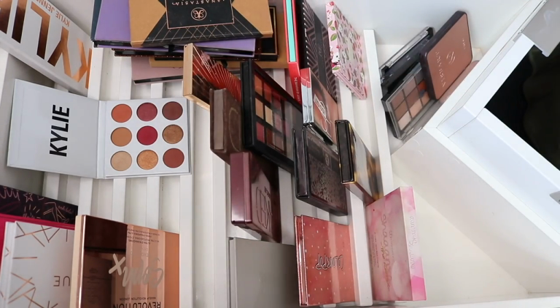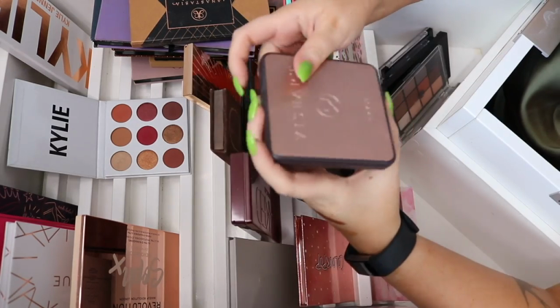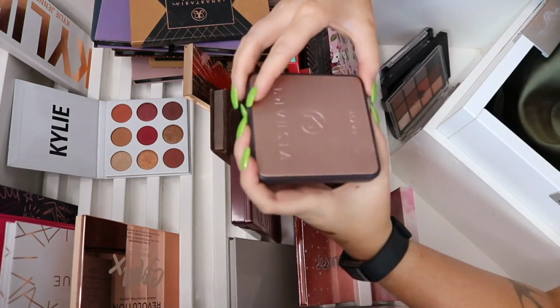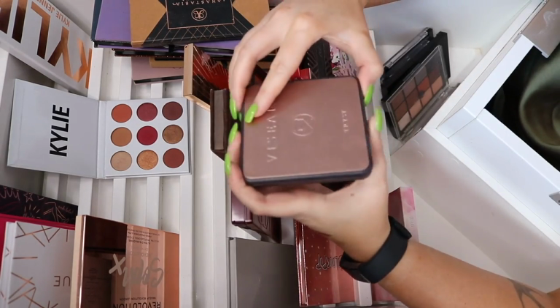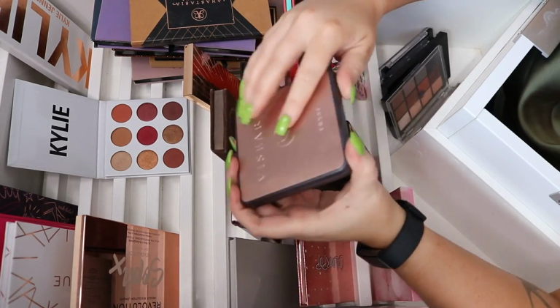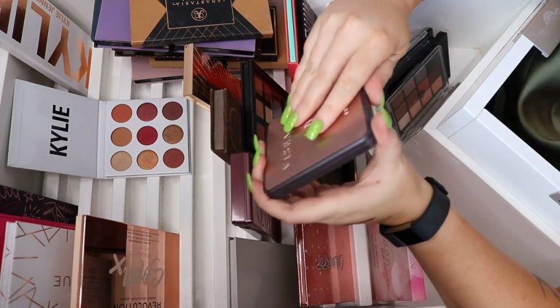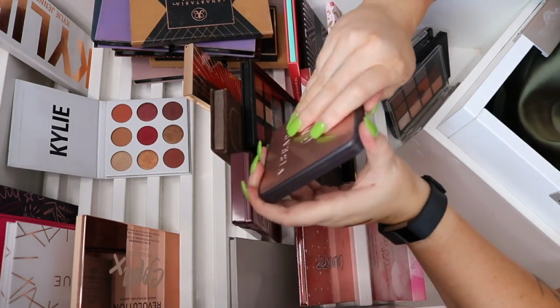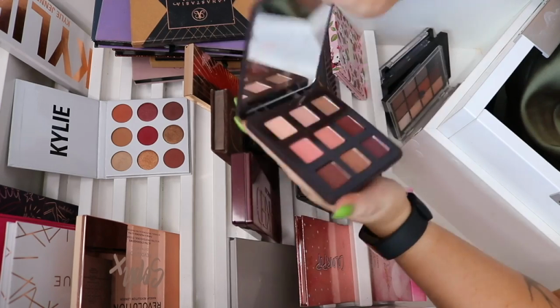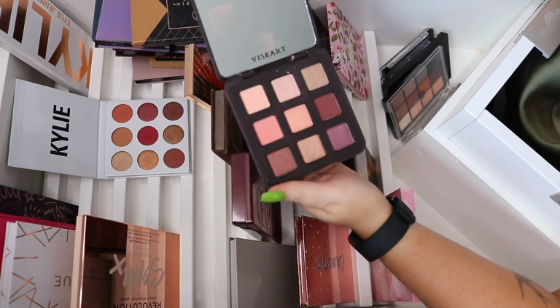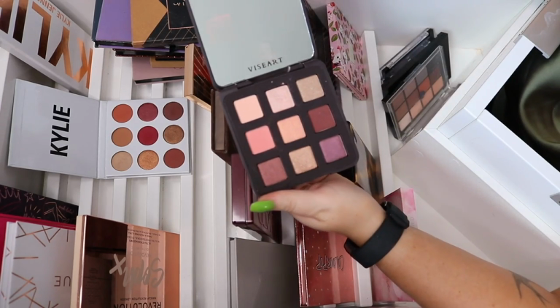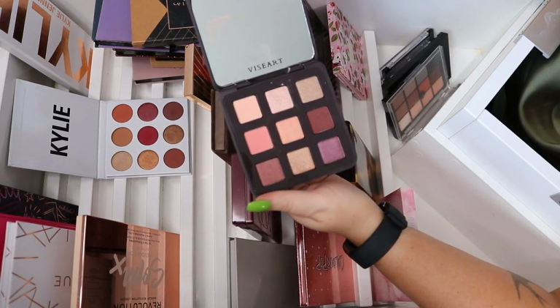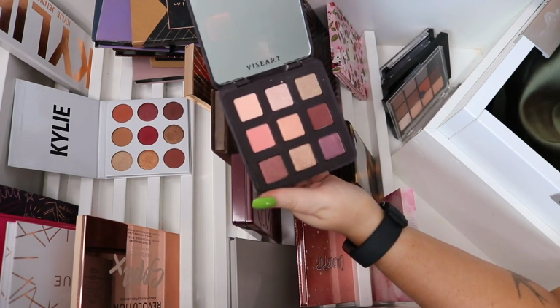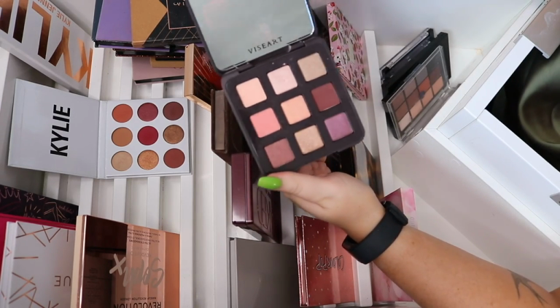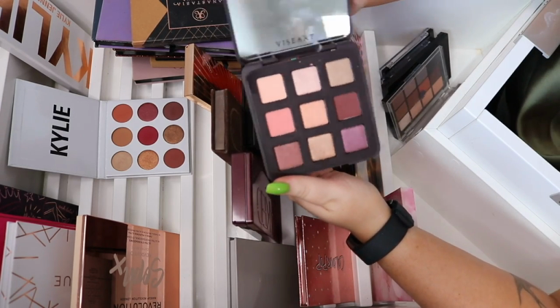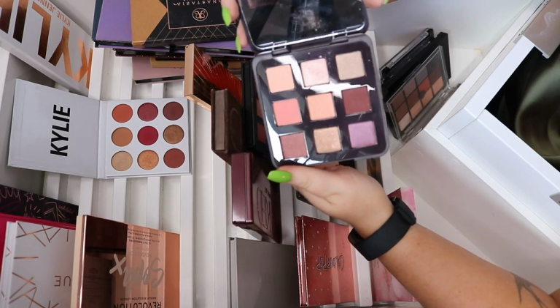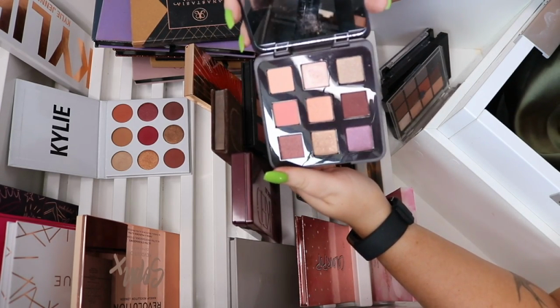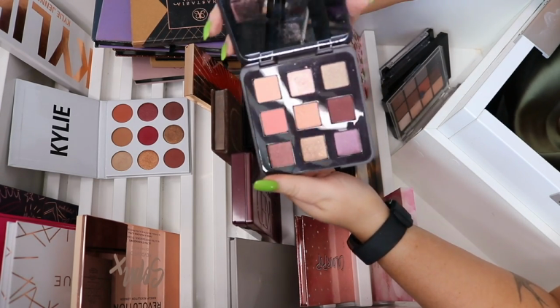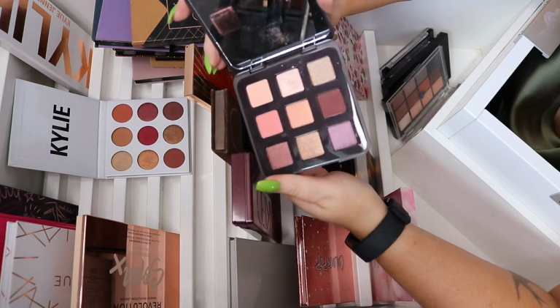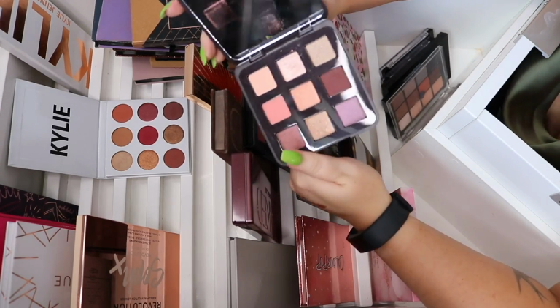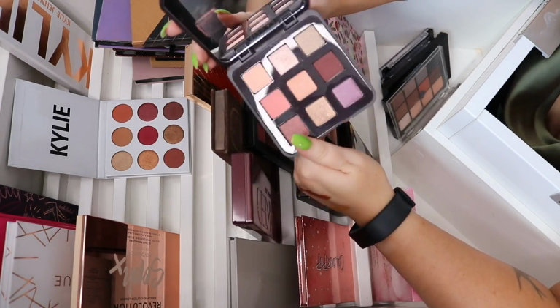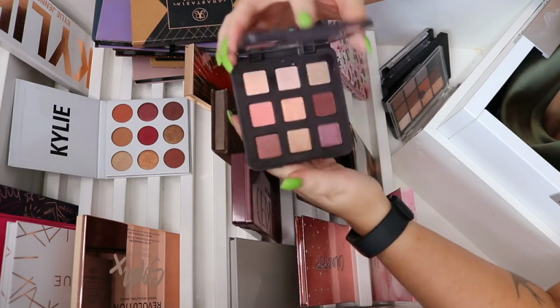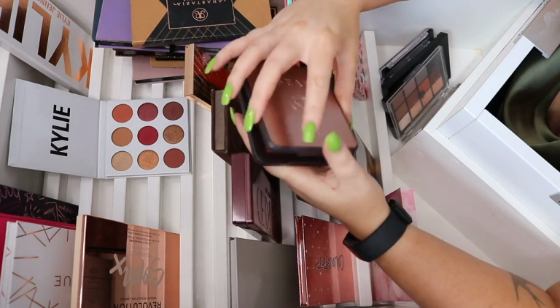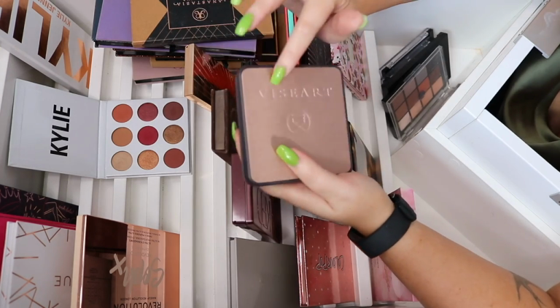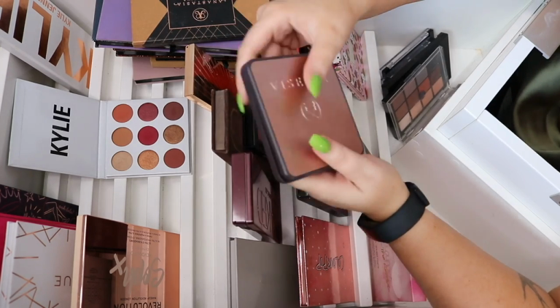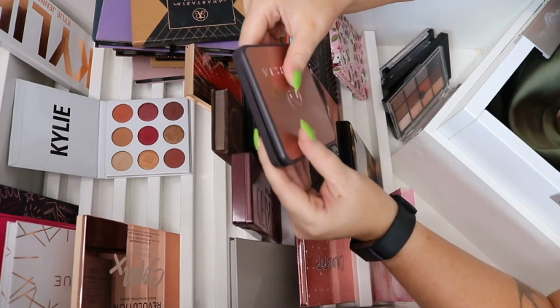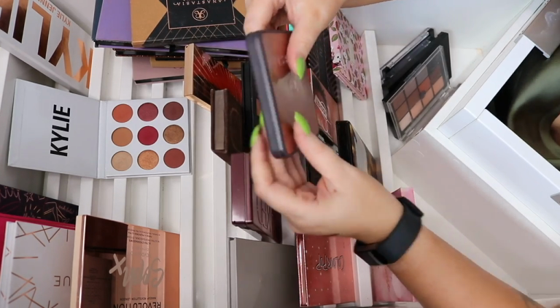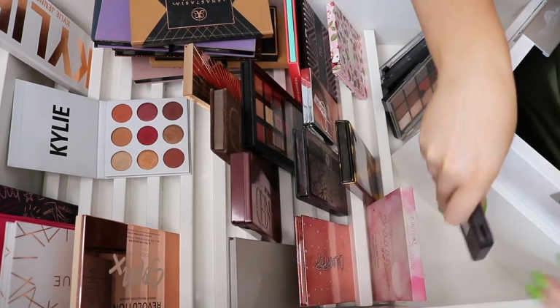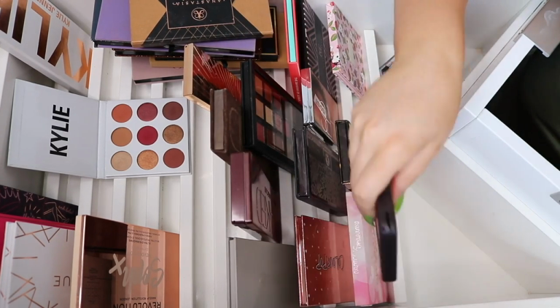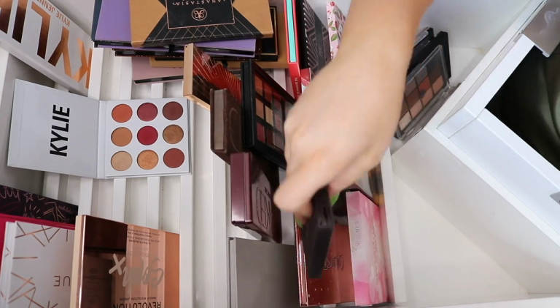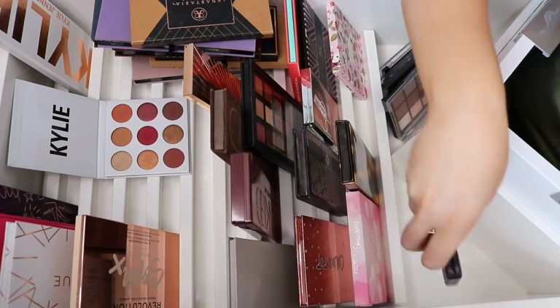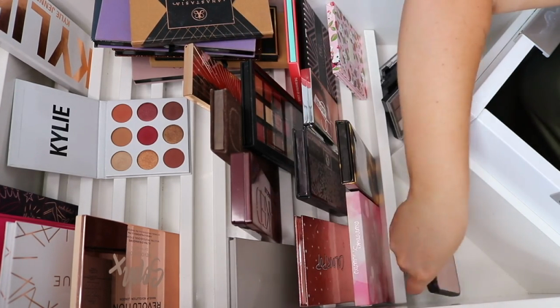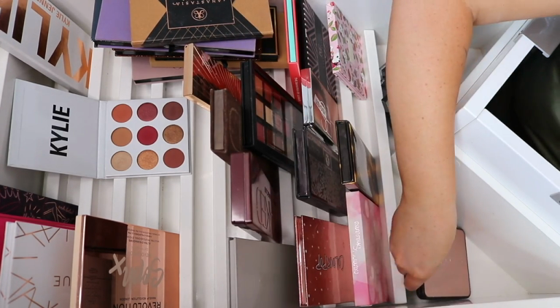There are more Makeup Revolution palettes — this one and Life on the Dance Floor — but I feel they're very similar to my Naked Cherry and Kylie palette, so I'll declutter those. The Viseart Trist palette I'm definitely keeping — it's so beautiful and I spent a lot on it since Viseart is really expensive, so I definitely want to keep it and get my money's worth.